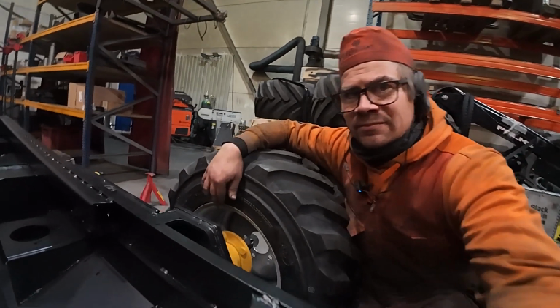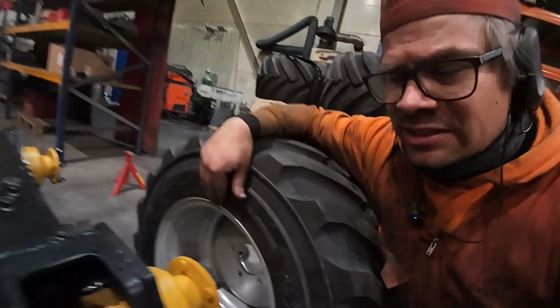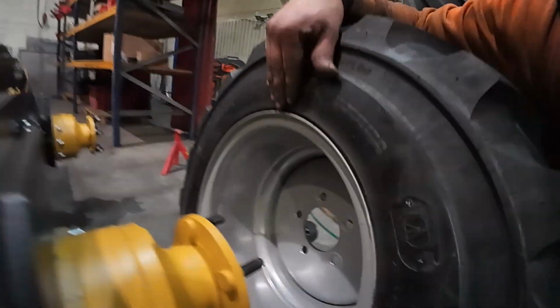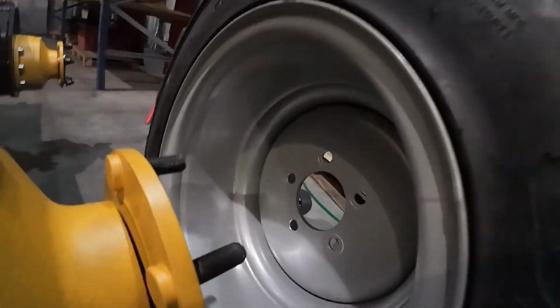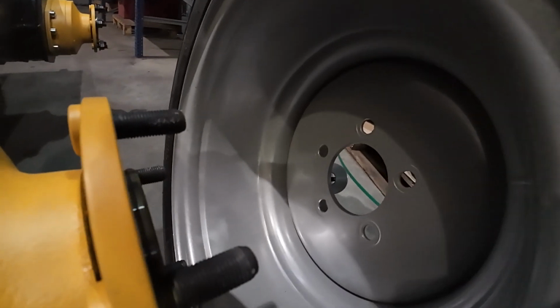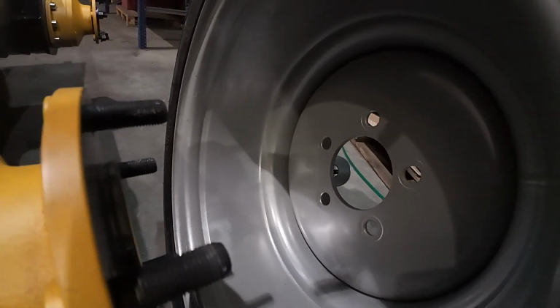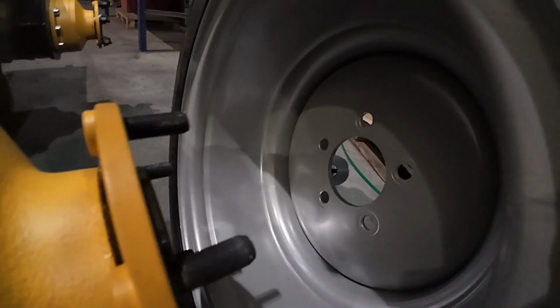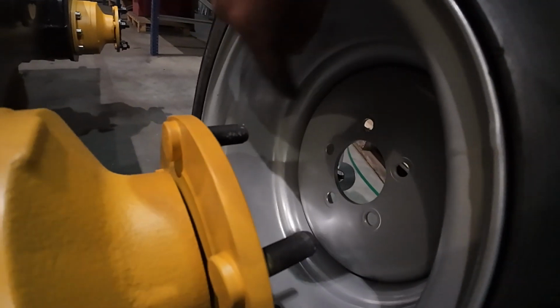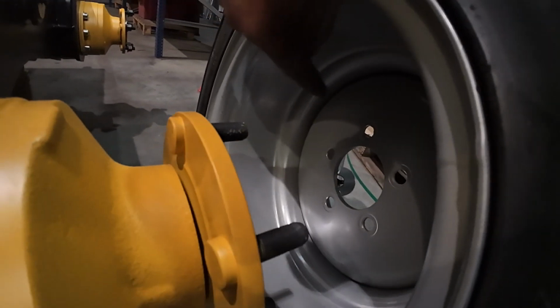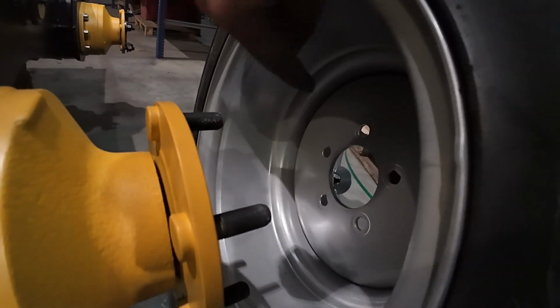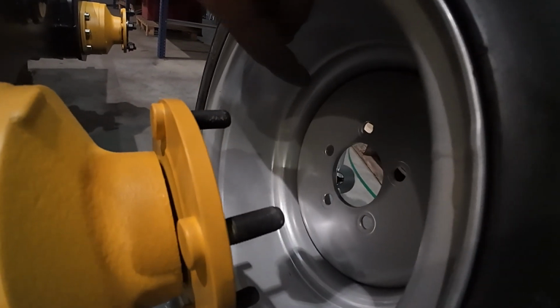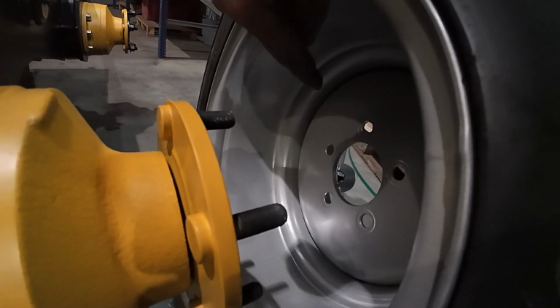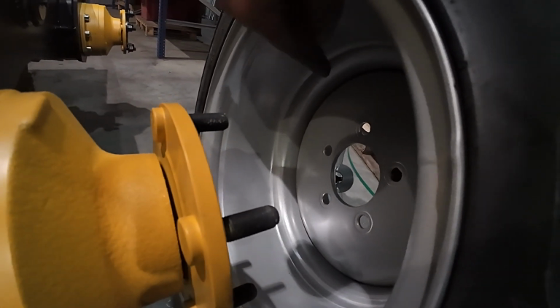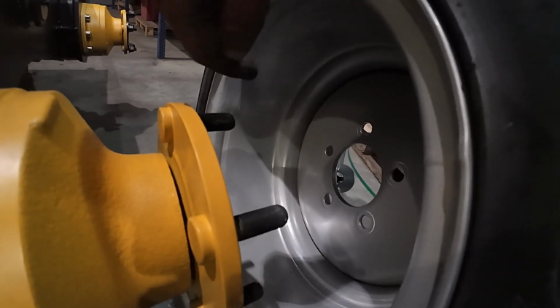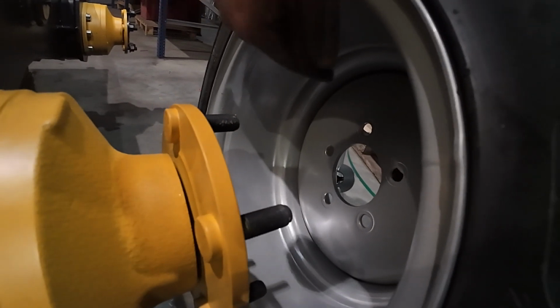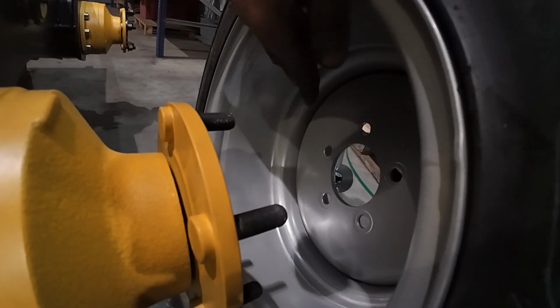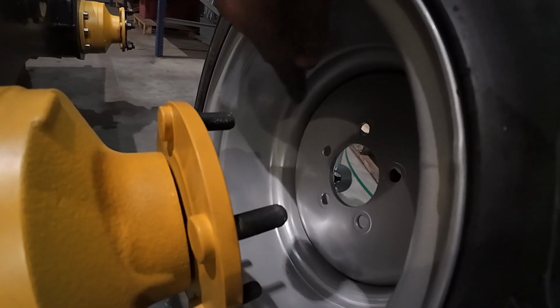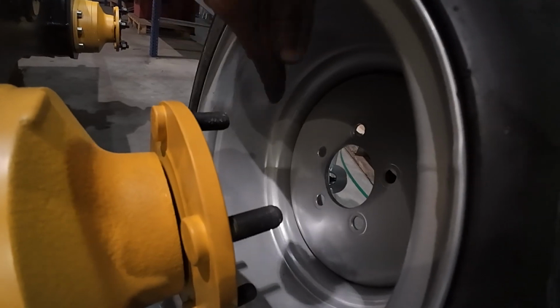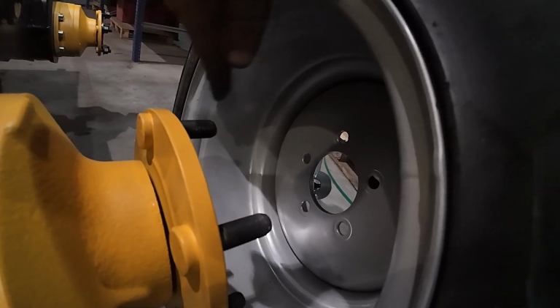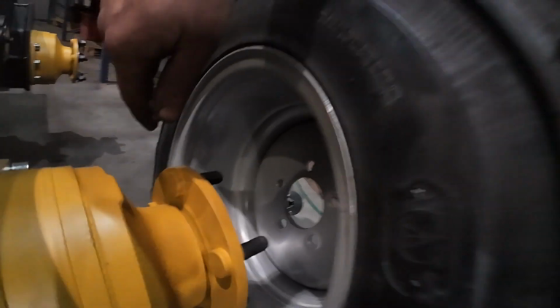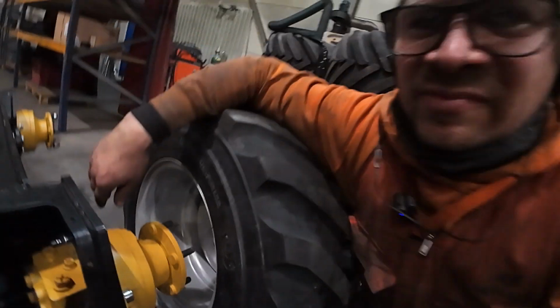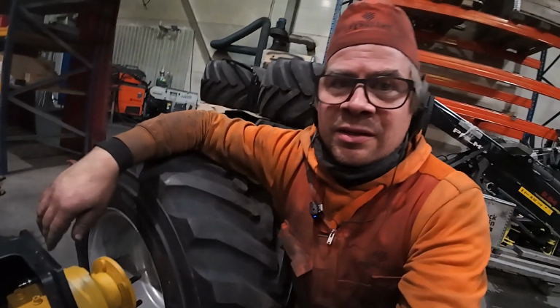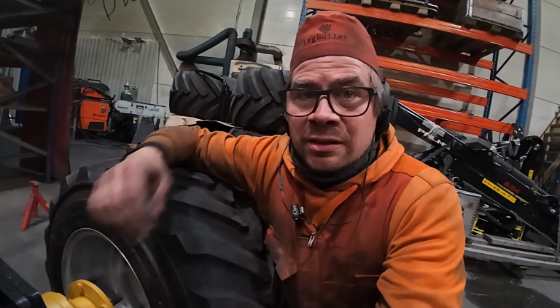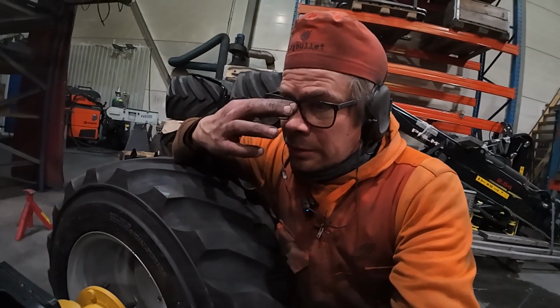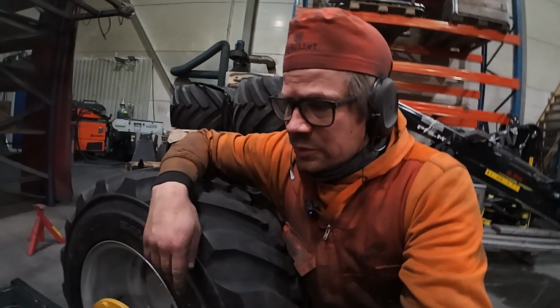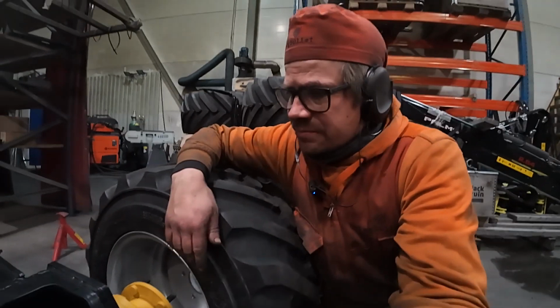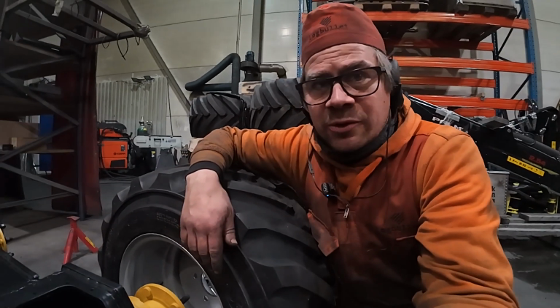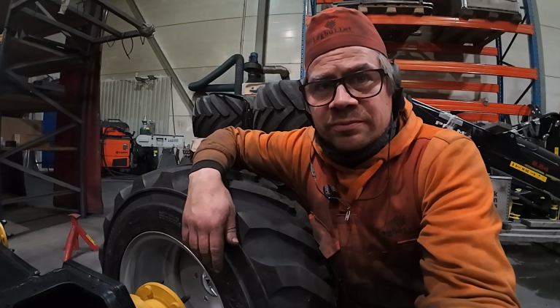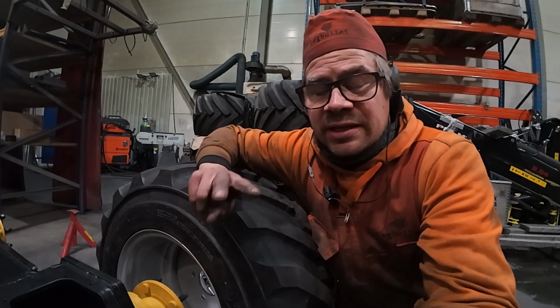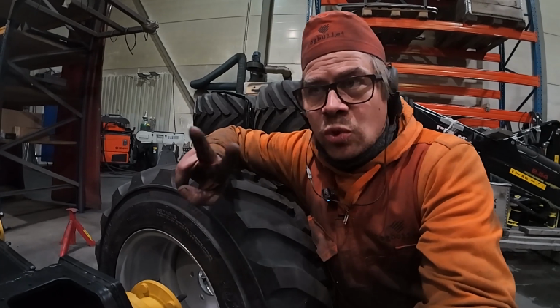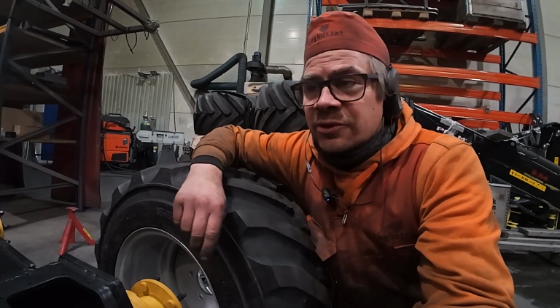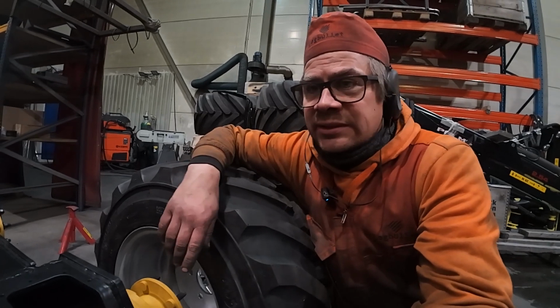The offset is such that this center part should be about 60 millimeters to this side. So there are two ways to deal with this.